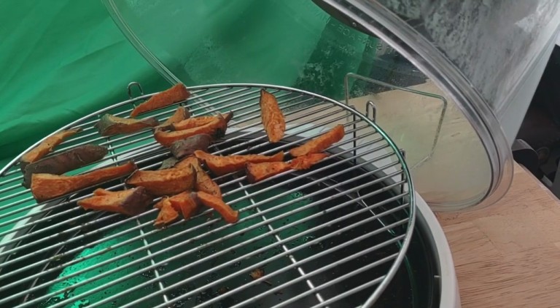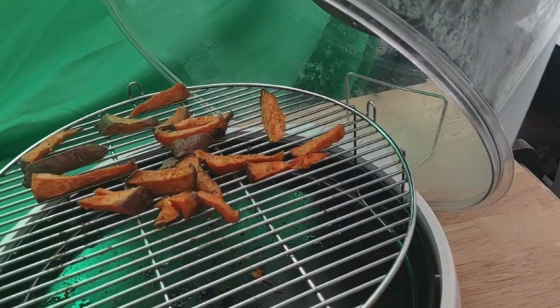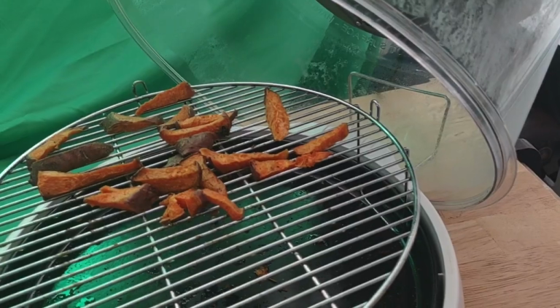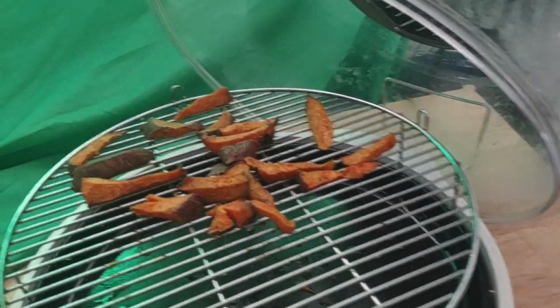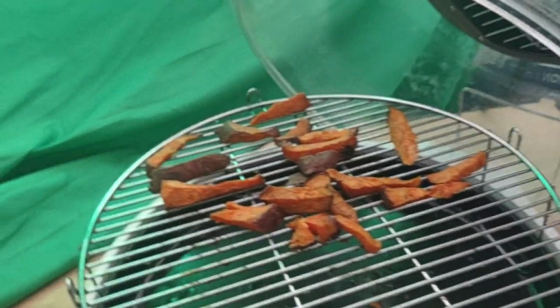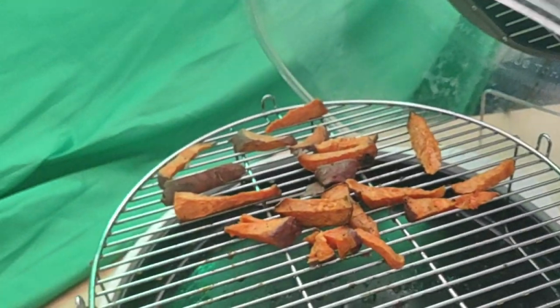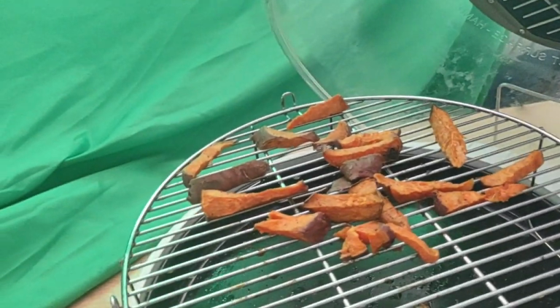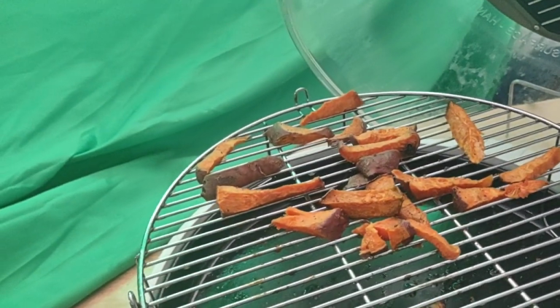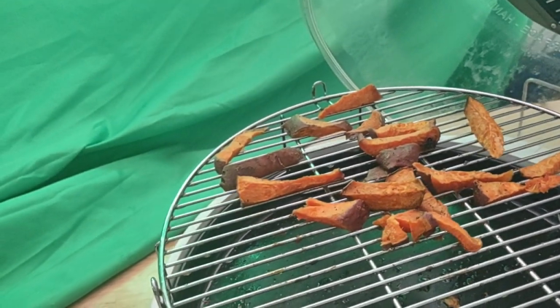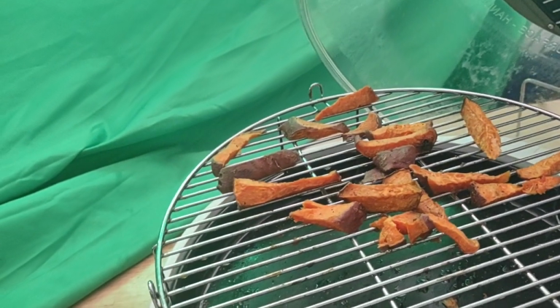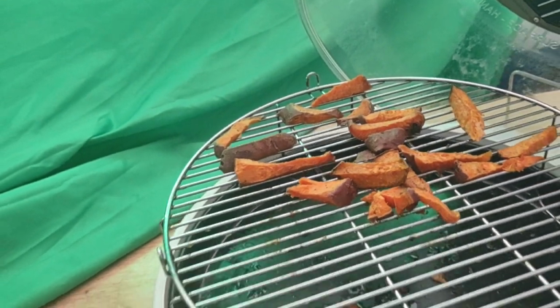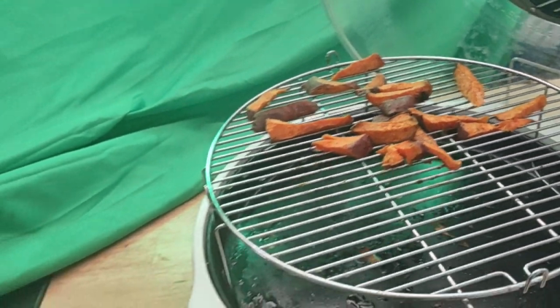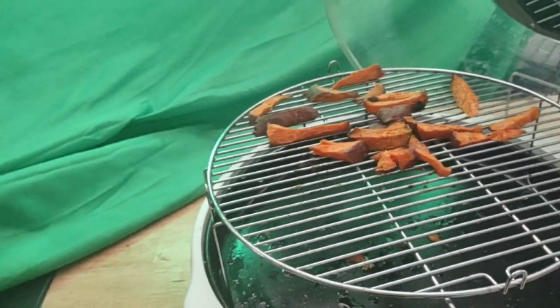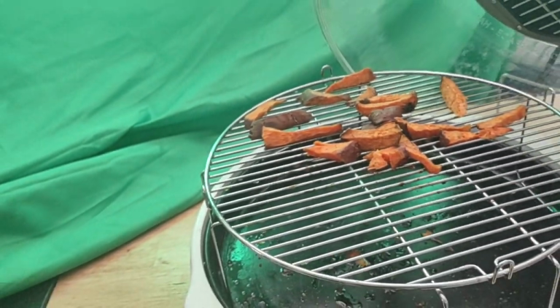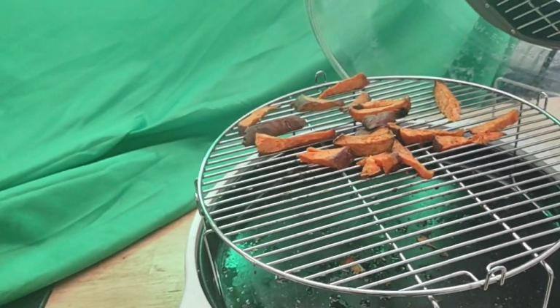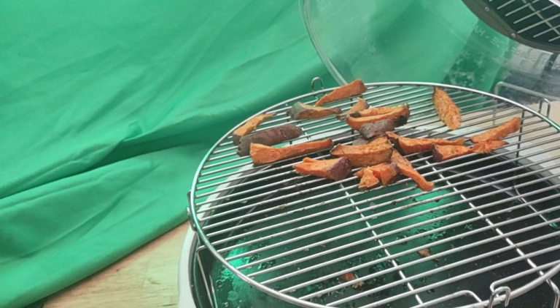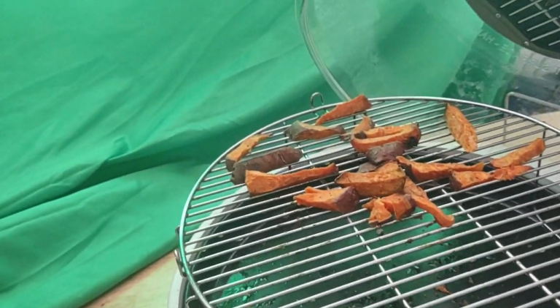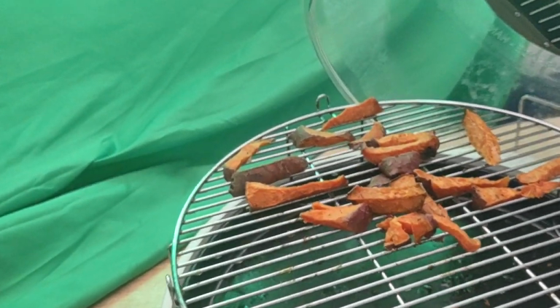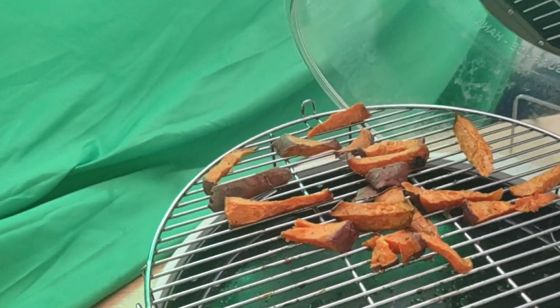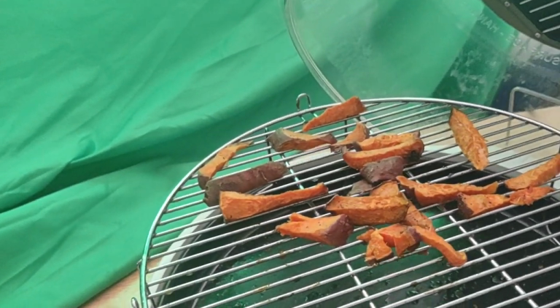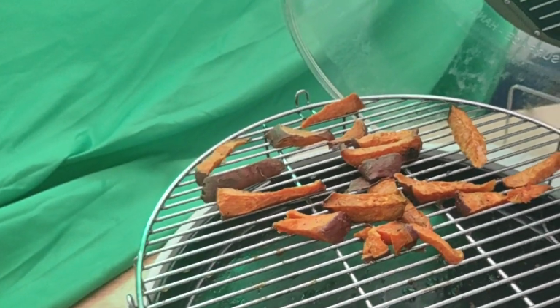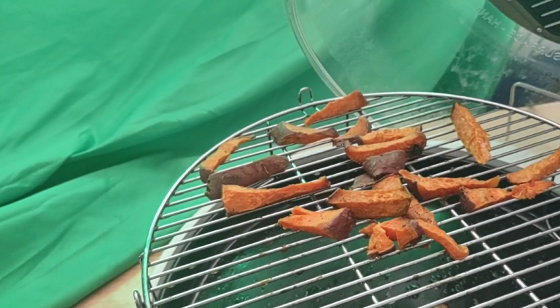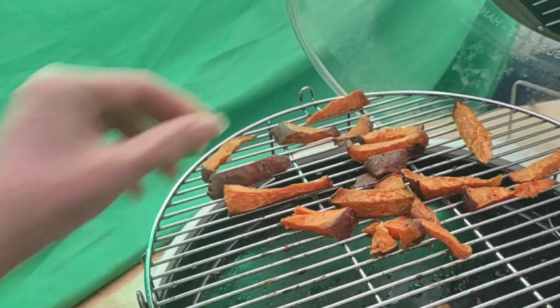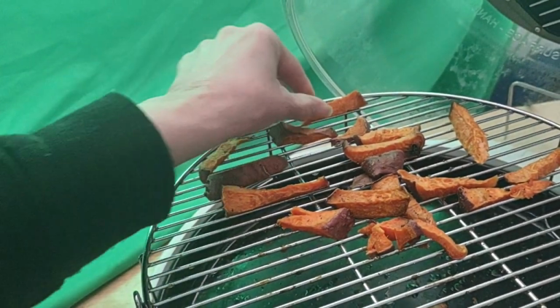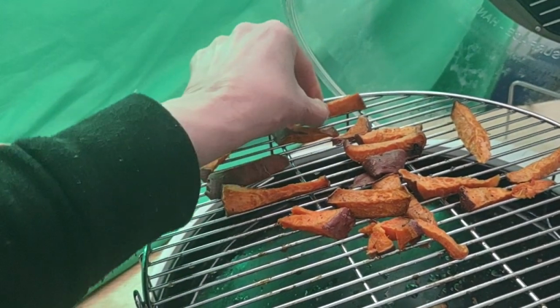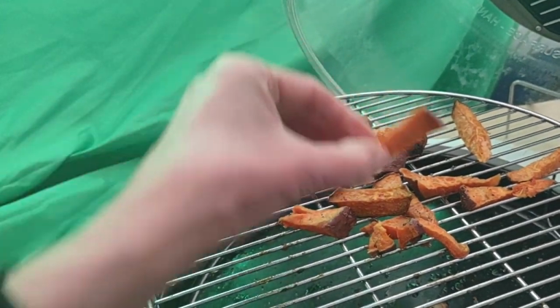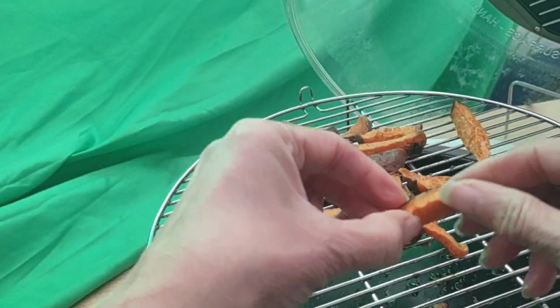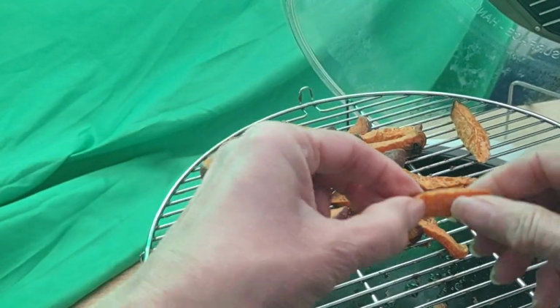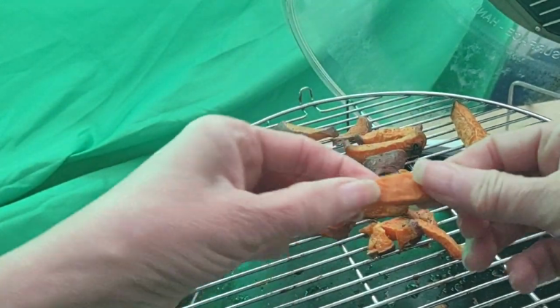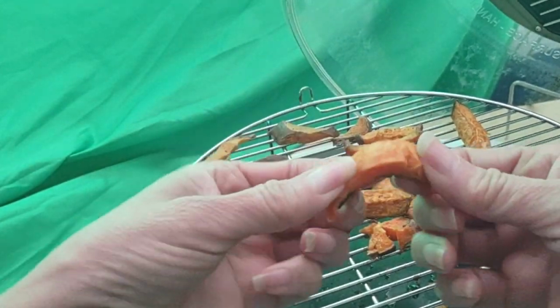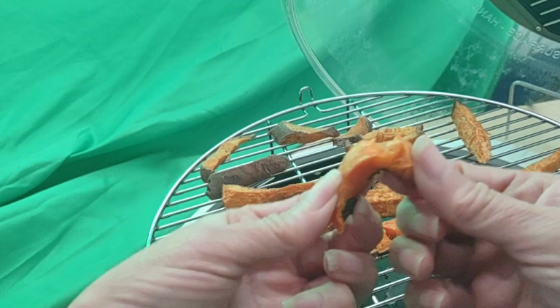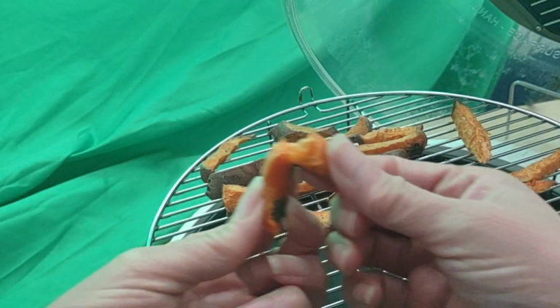Okay, so as you can see, my fries not only are done but they're half eaten! Half eaten. So anyway, I just want to show you that they came out nice and soft.